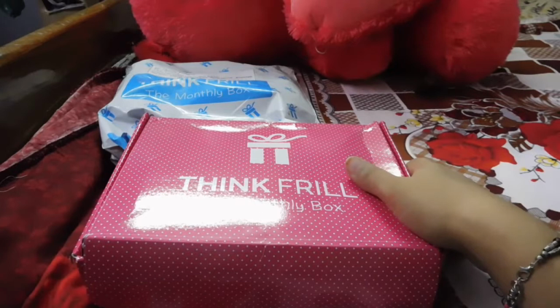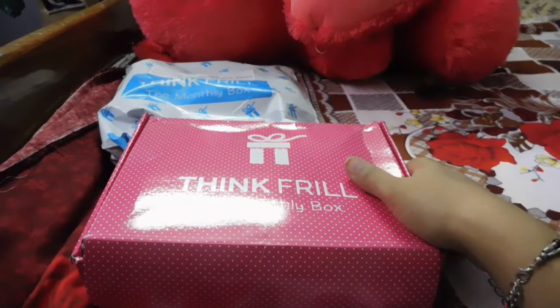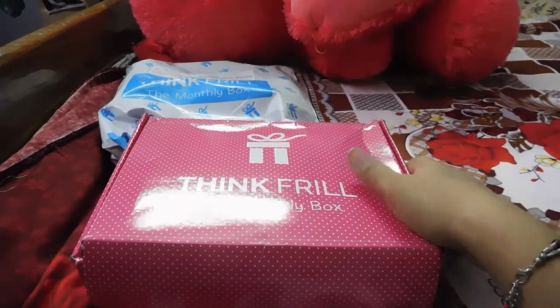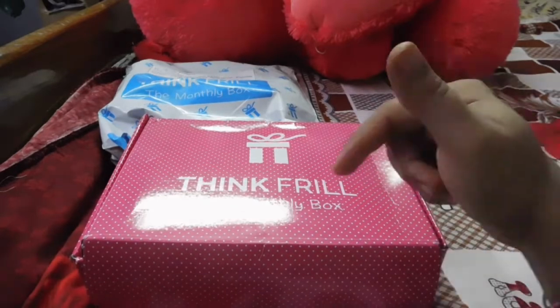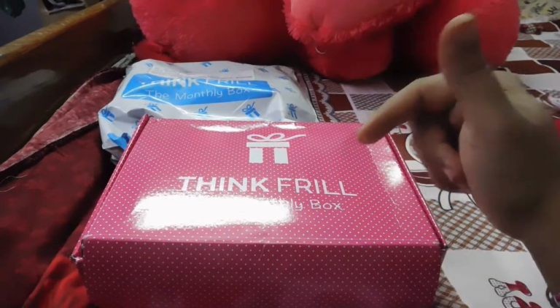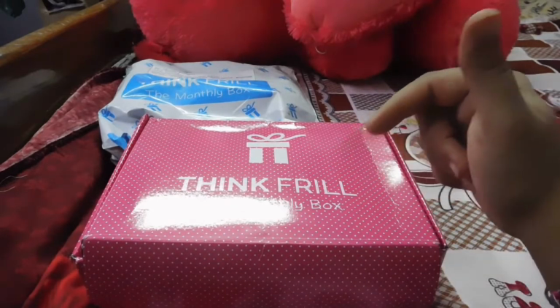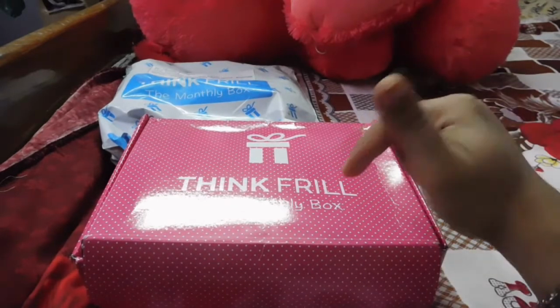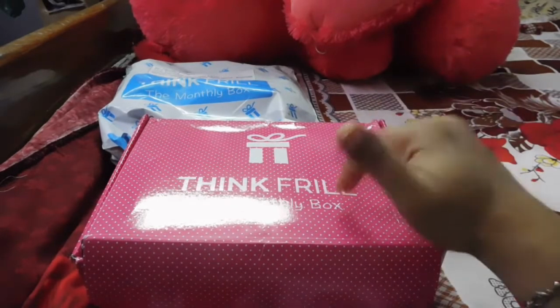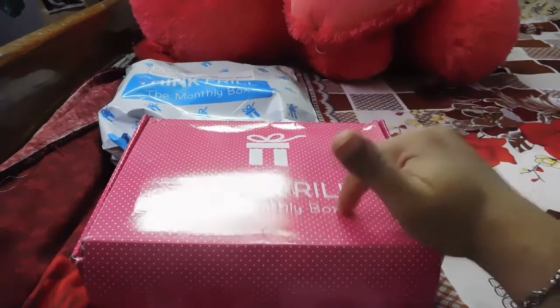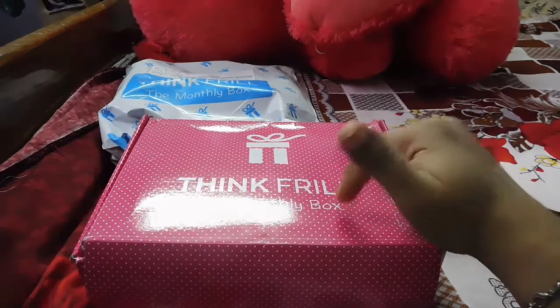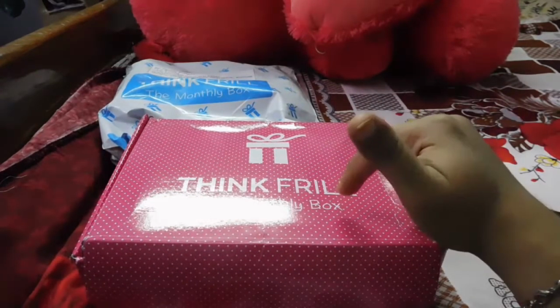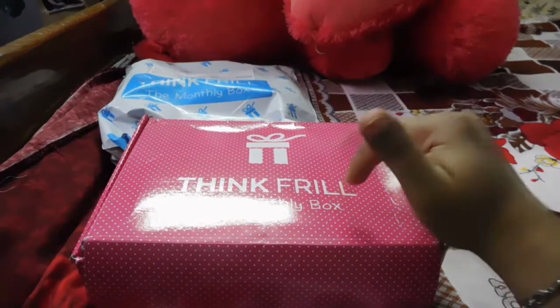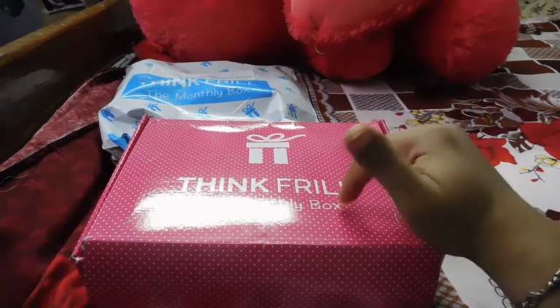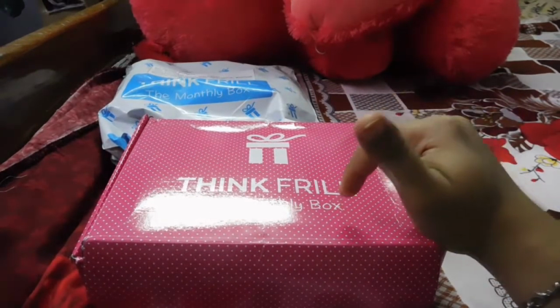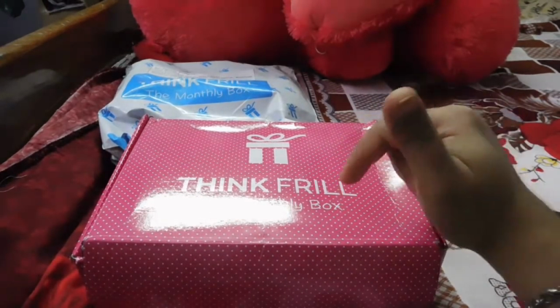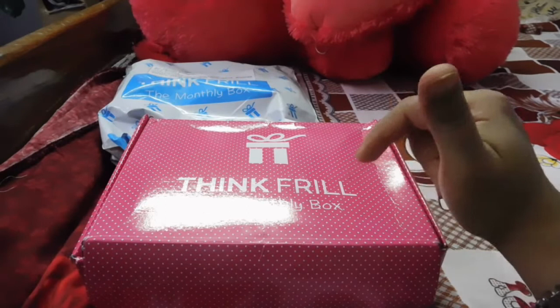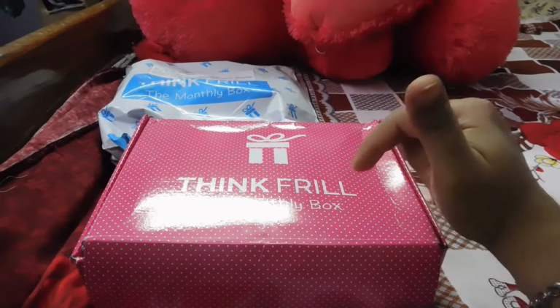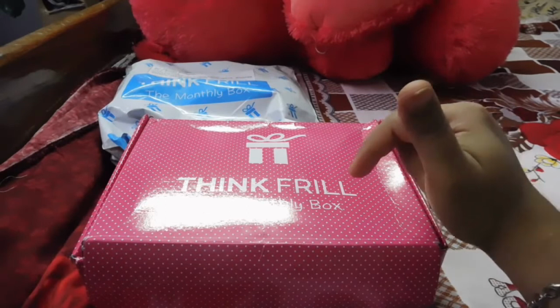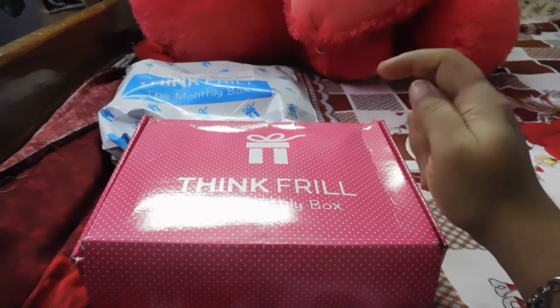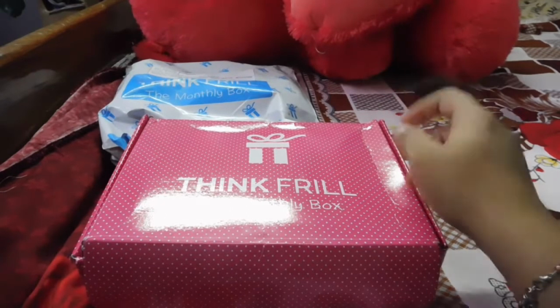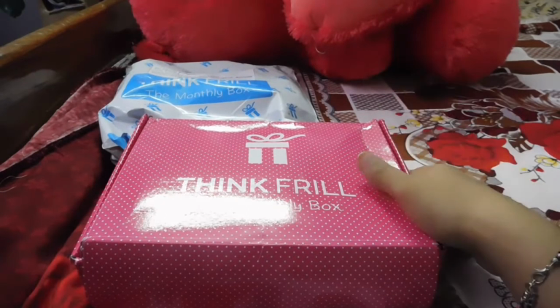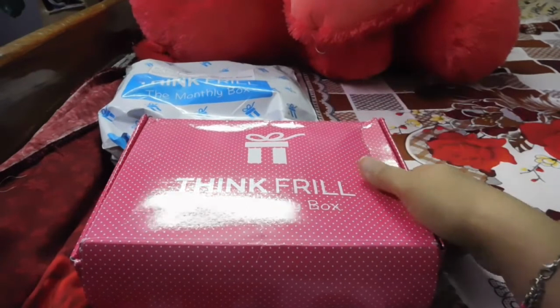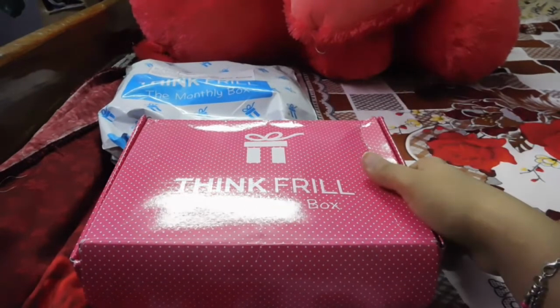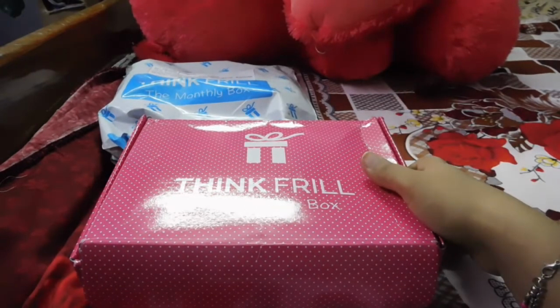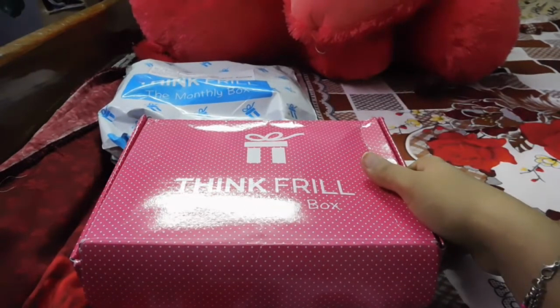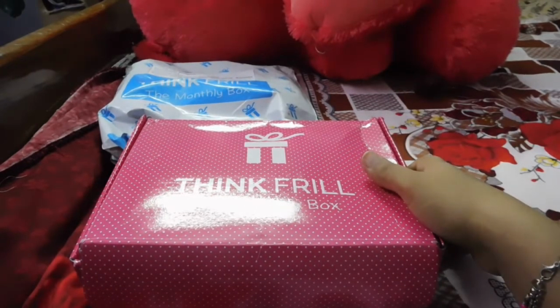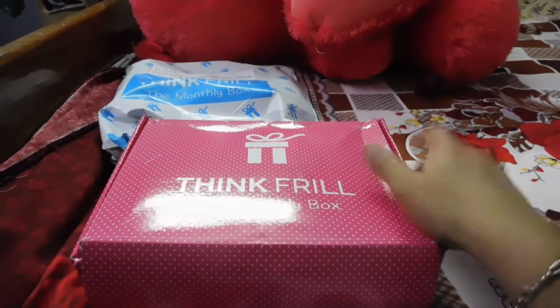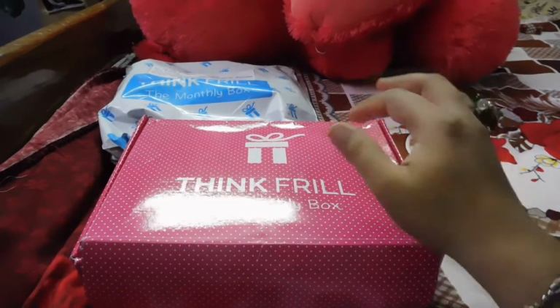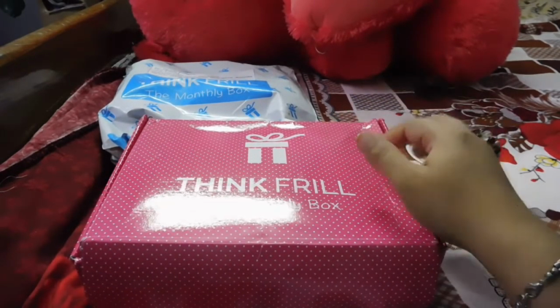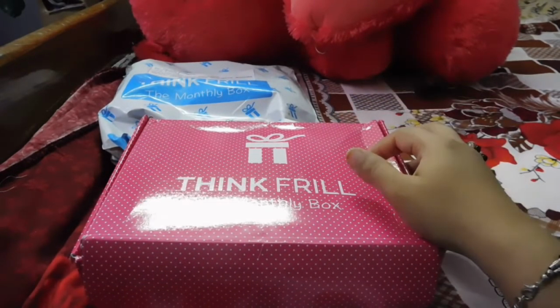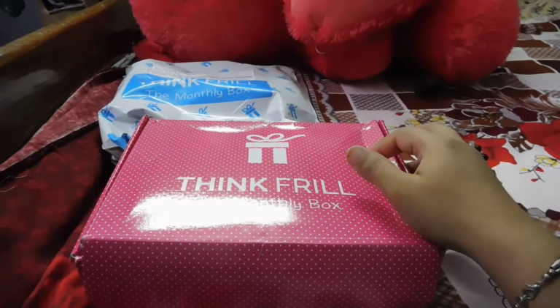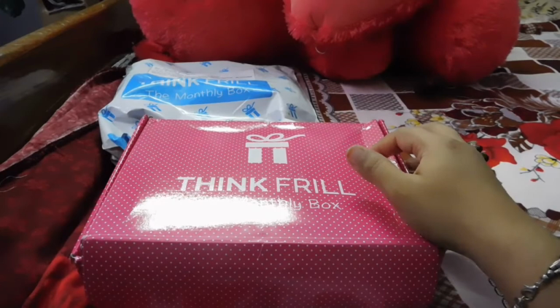Do share, like, and subscribe to my channel. I will be mentioning the website link in the description box below. Stay tuned for more videos. Until then, take care — bye bye!